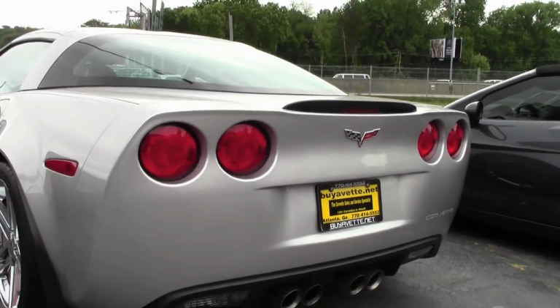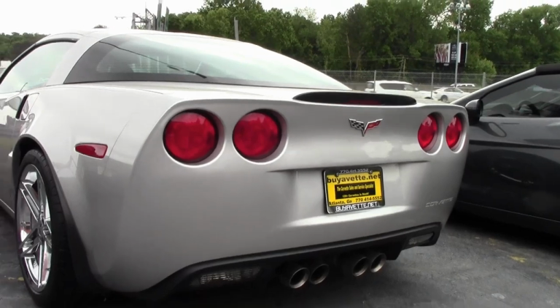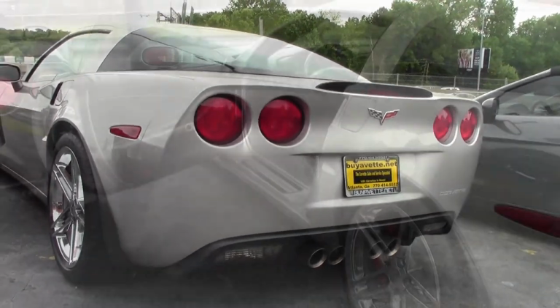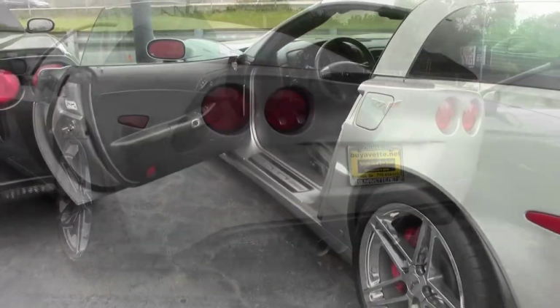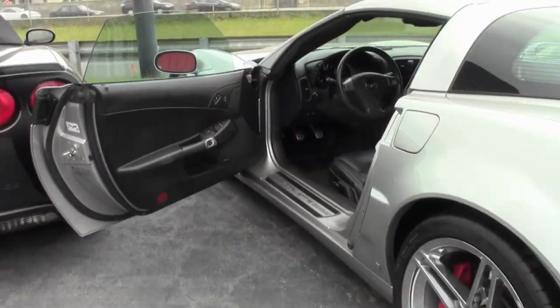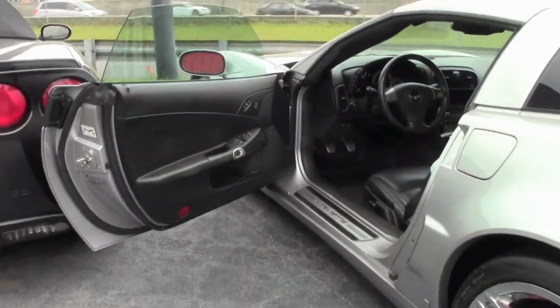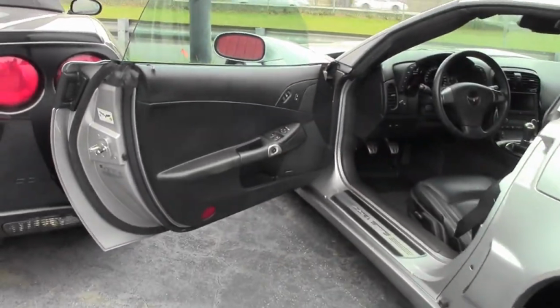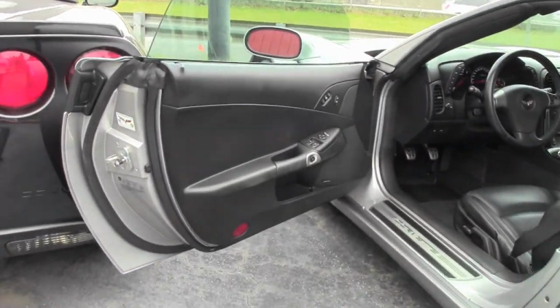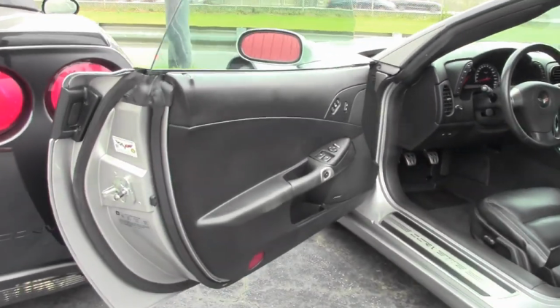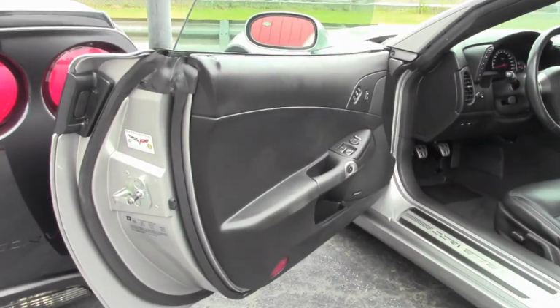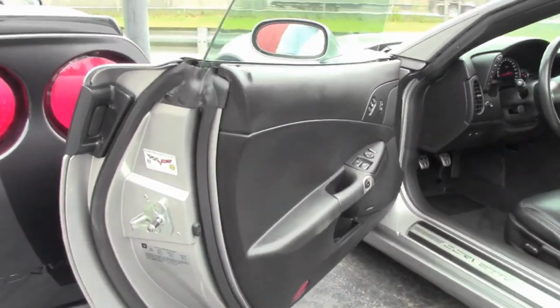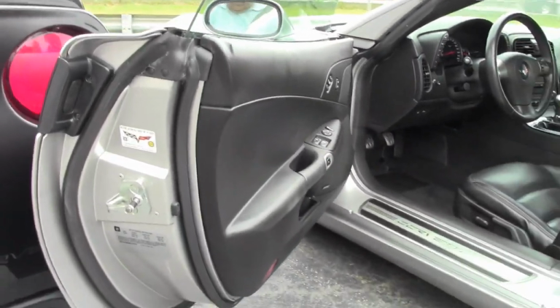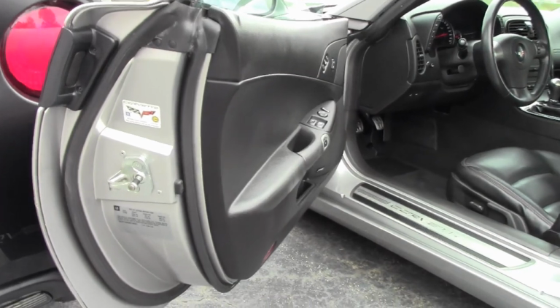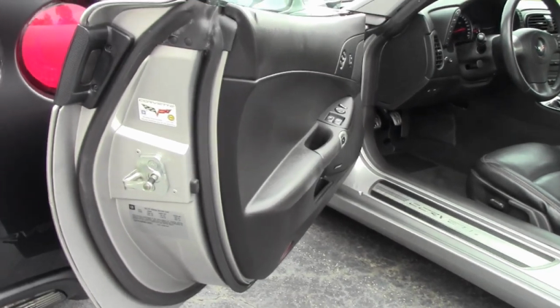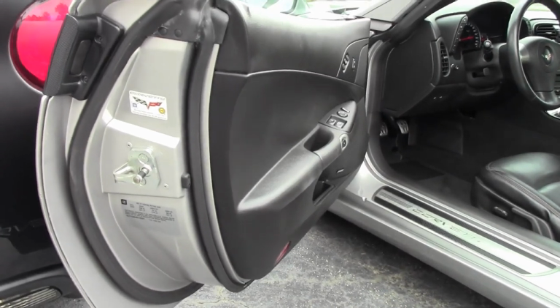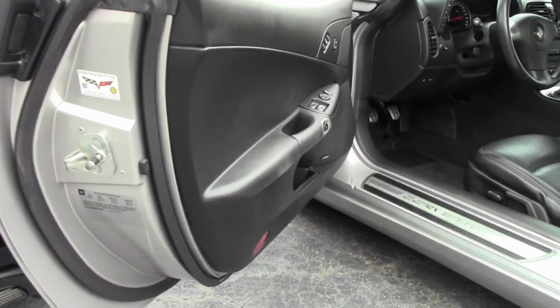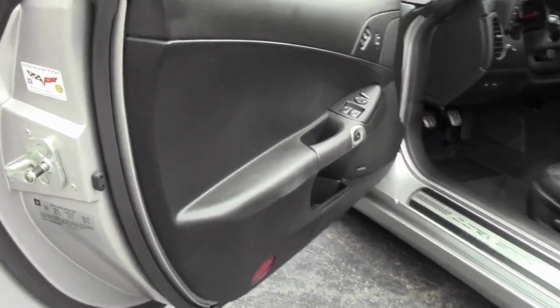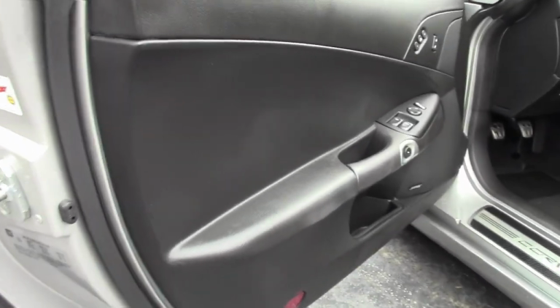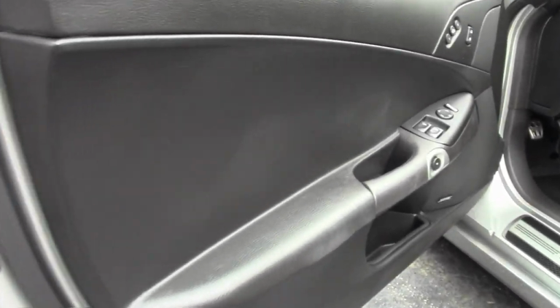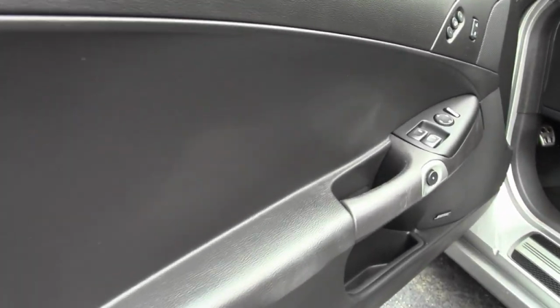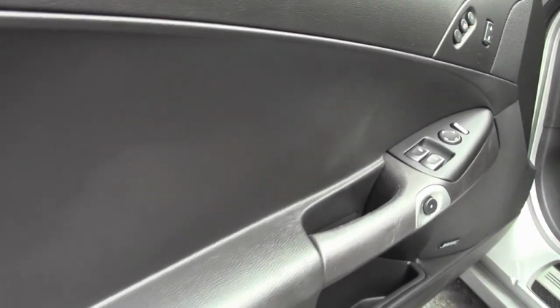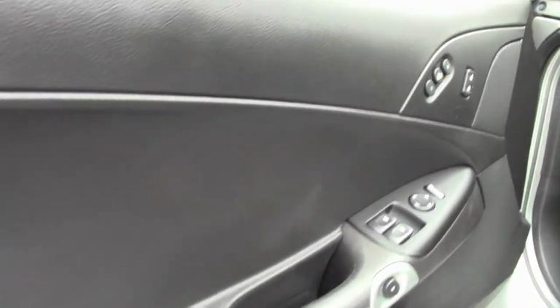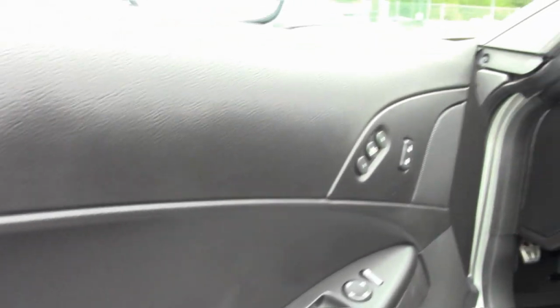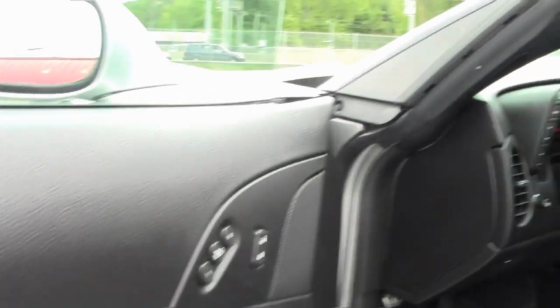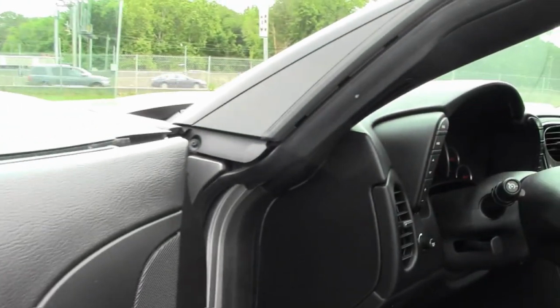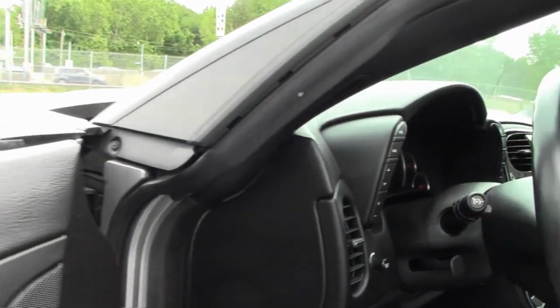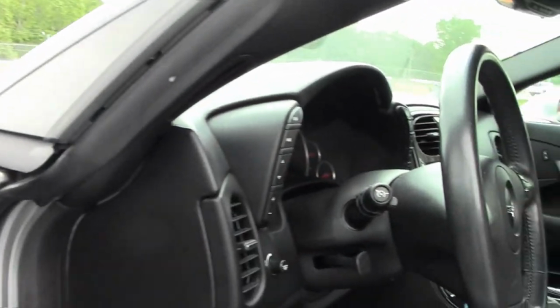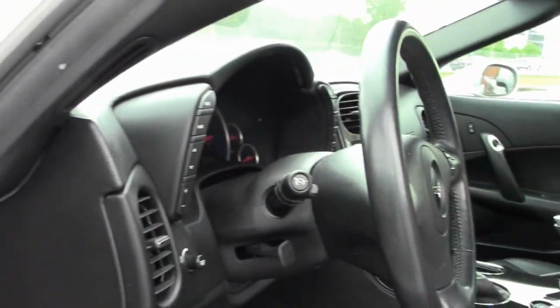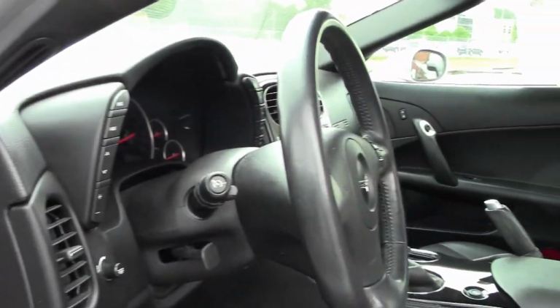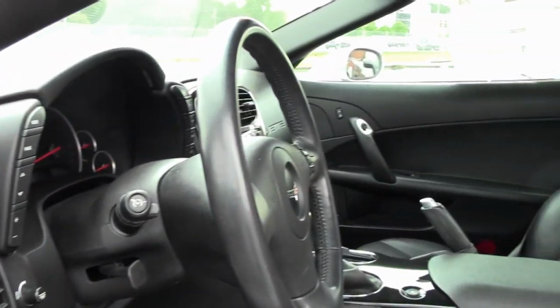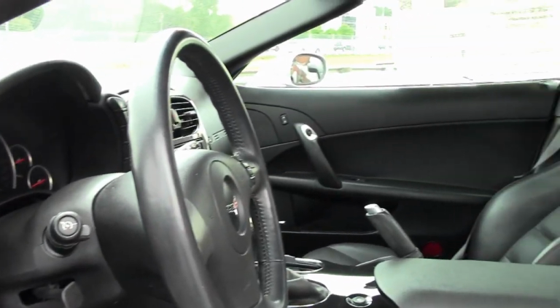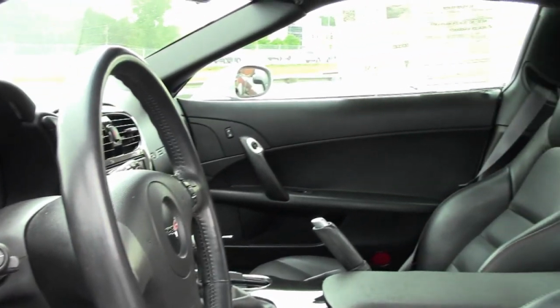On-star, dual-mode exhaust, dry sump oil system, HID headlights, dual zone electronic climate control, fog lamps, keyless entry and start. And of course it has power windows, locks, steering, brakes, power mirrors, cruise control, ABS, traction control, and active handling.